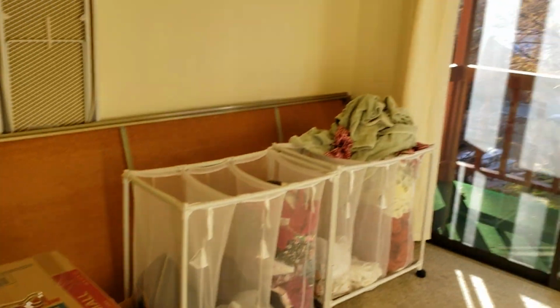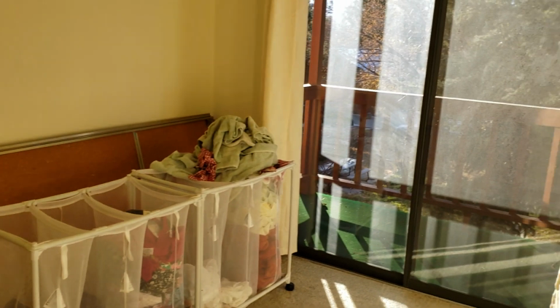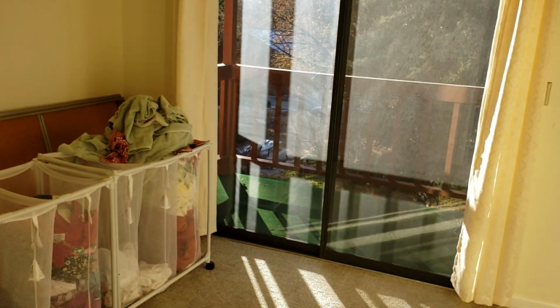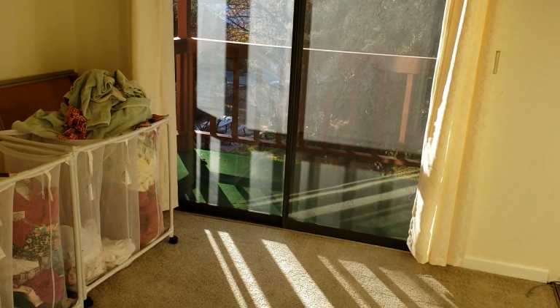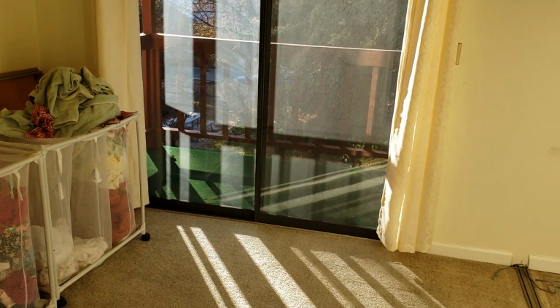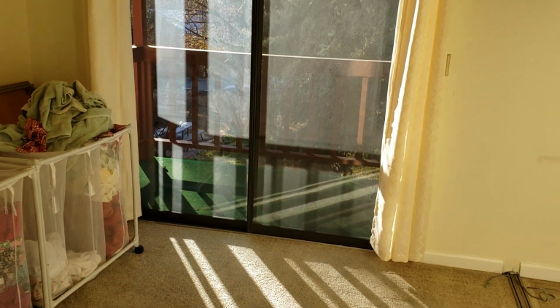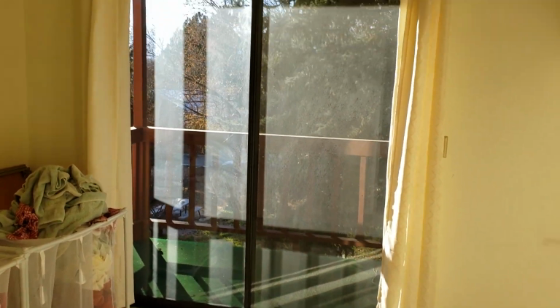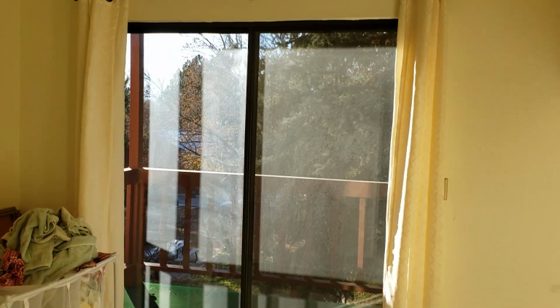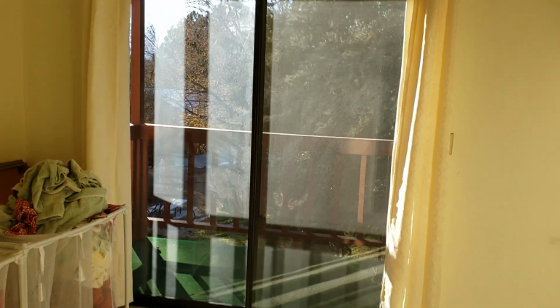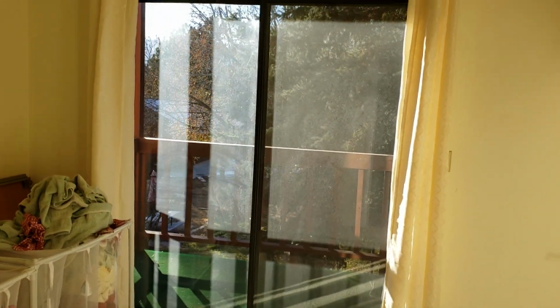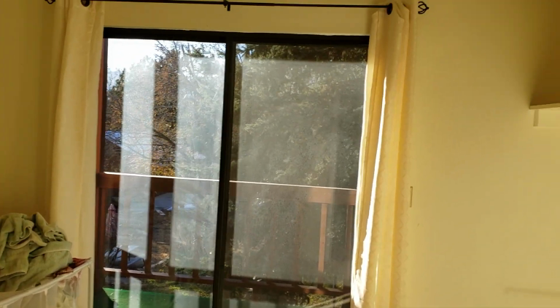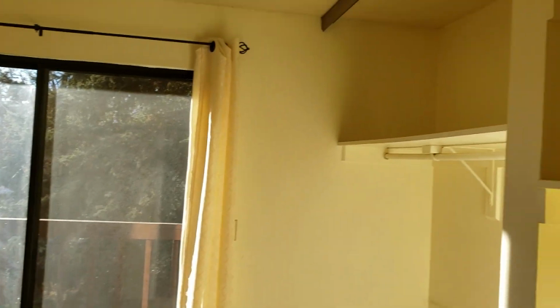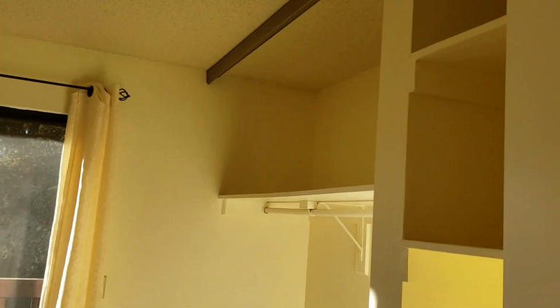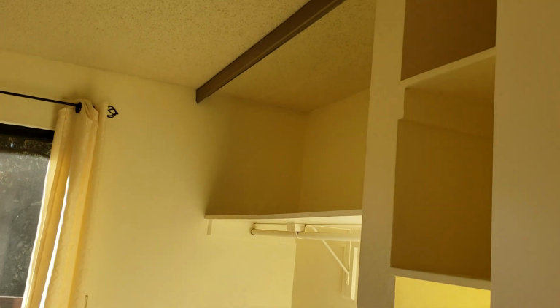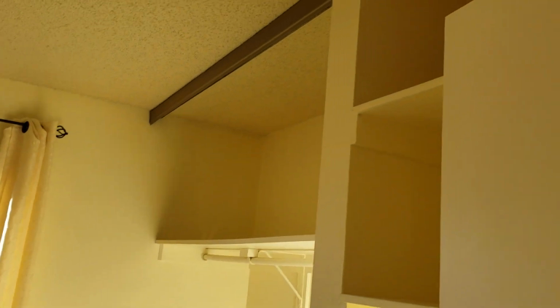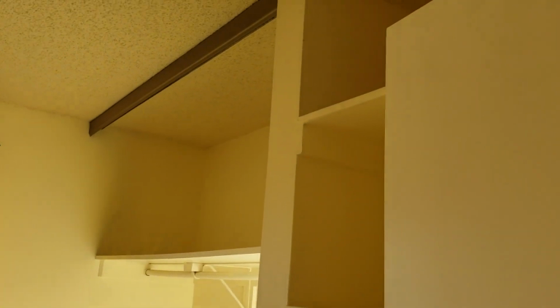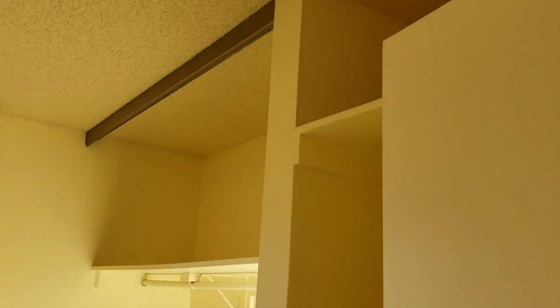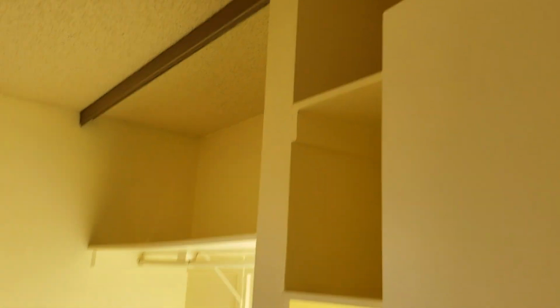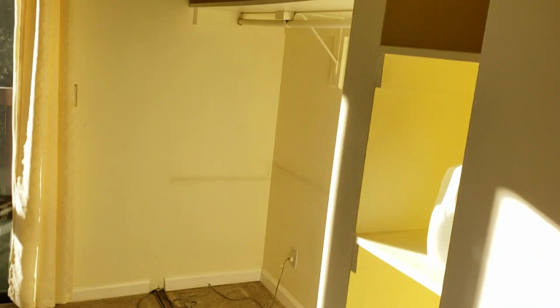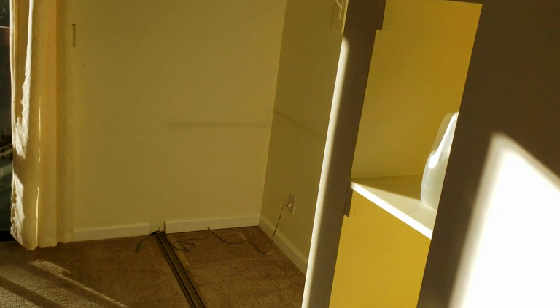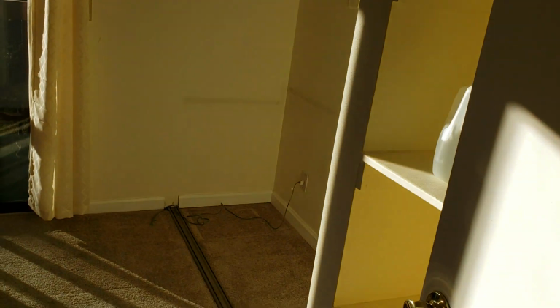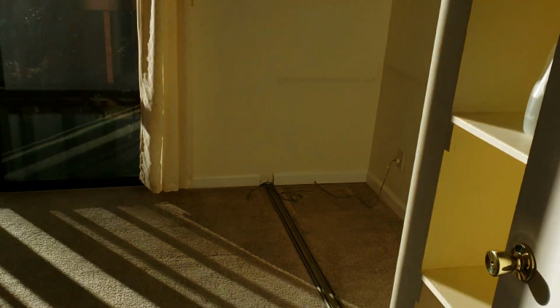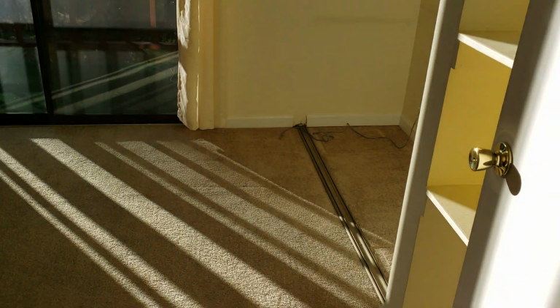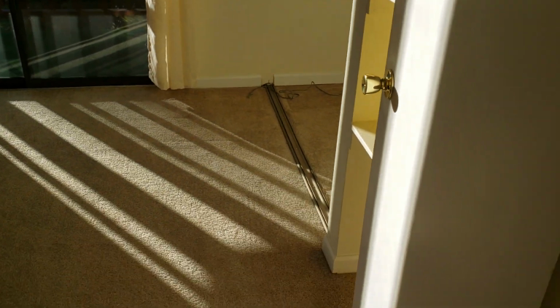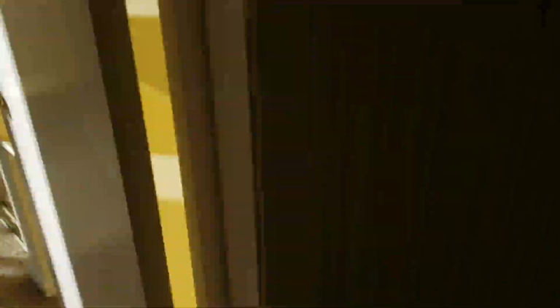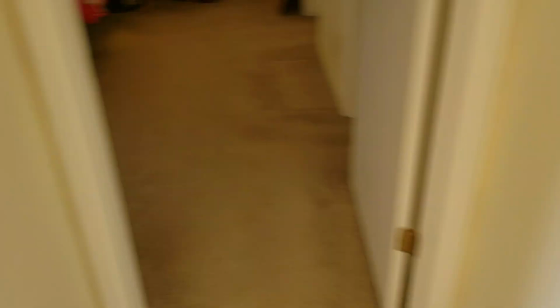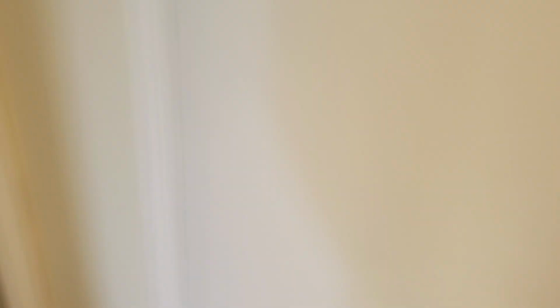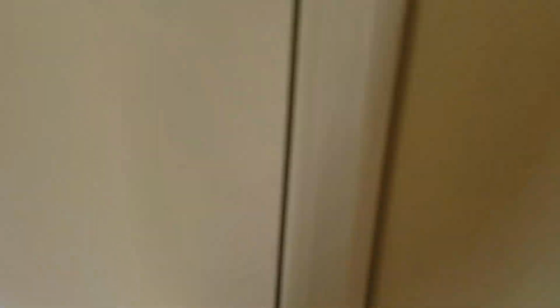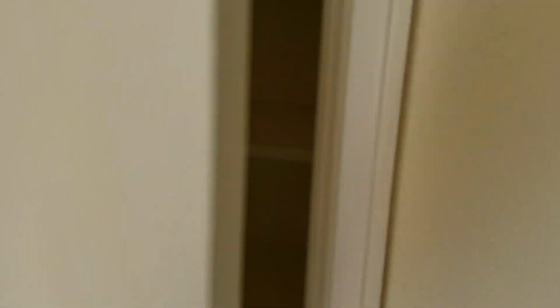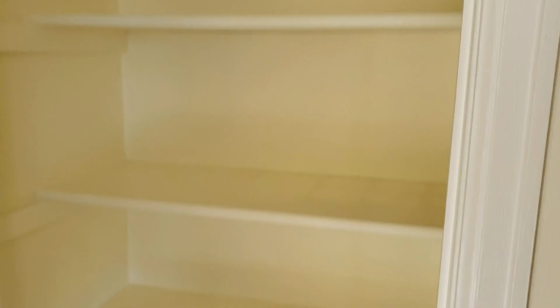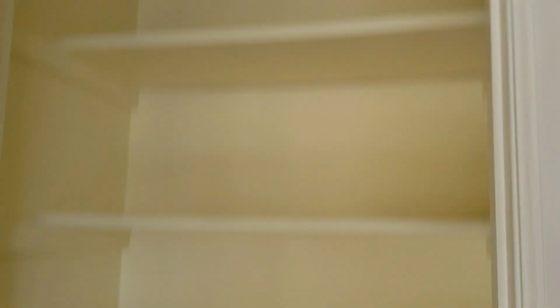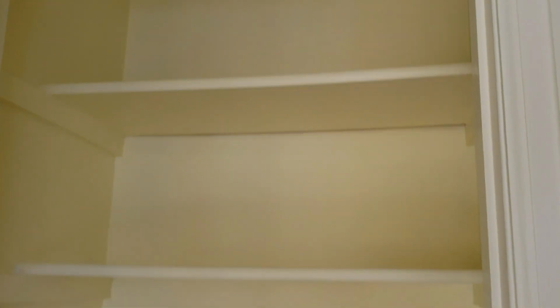Decent-size bedroom. We get a walk-out to another balcony, which is kind of nice — same view, same doors as the other one. Closet doors would need to be installed if you want them. Clearly that's not something they care about.